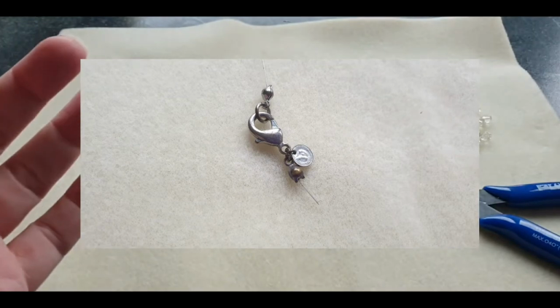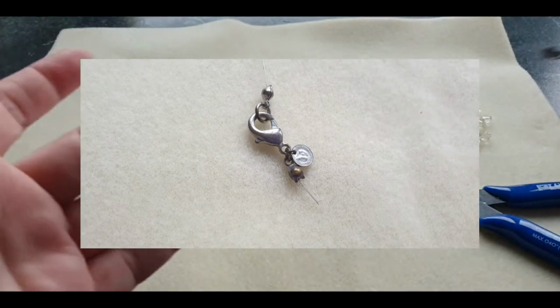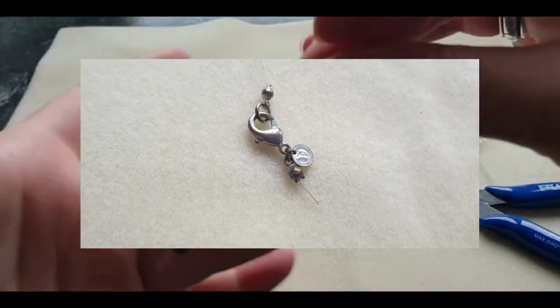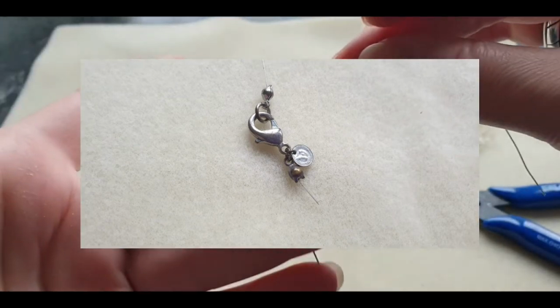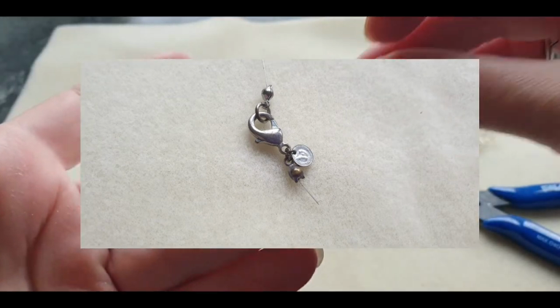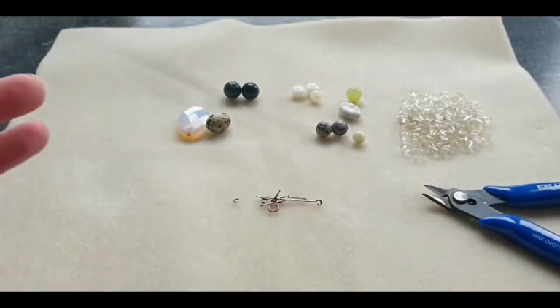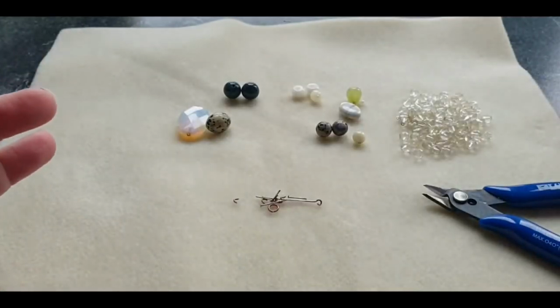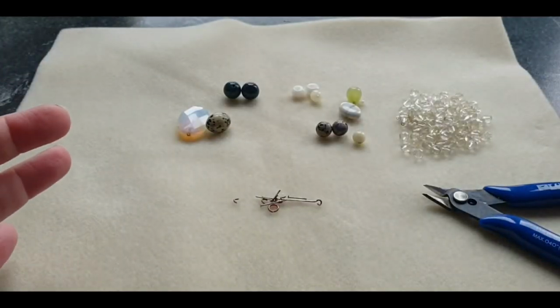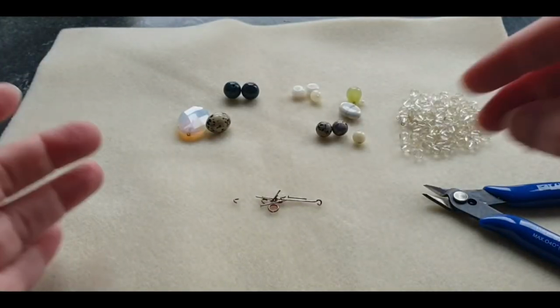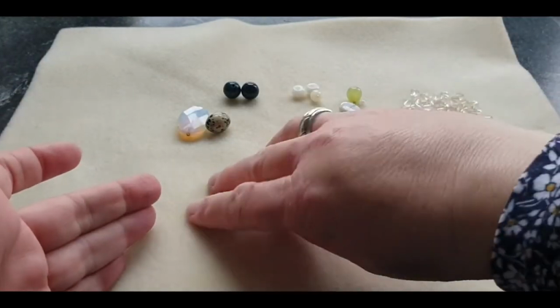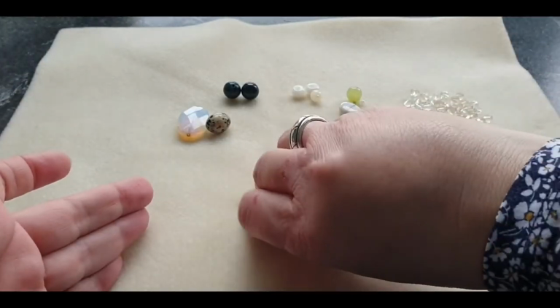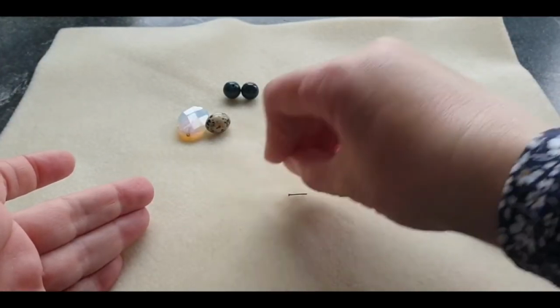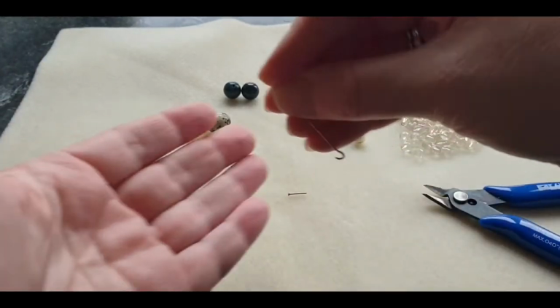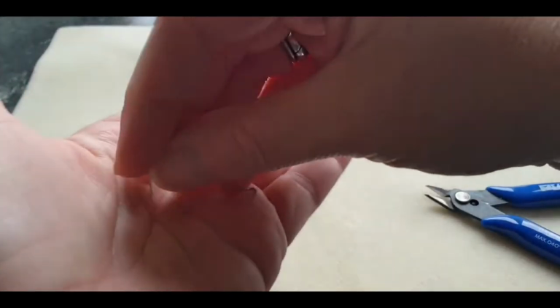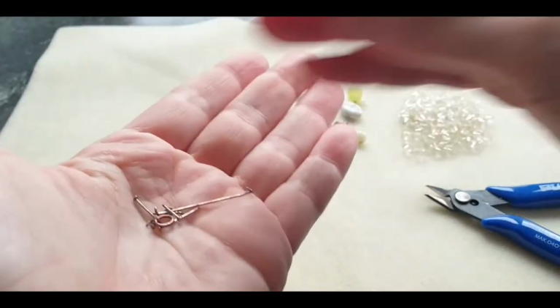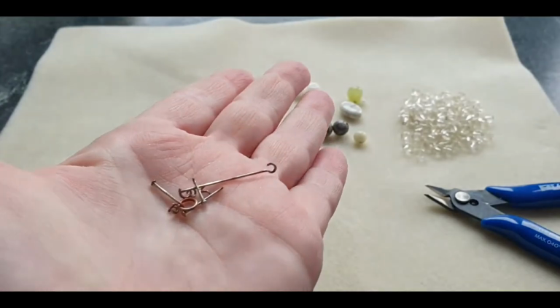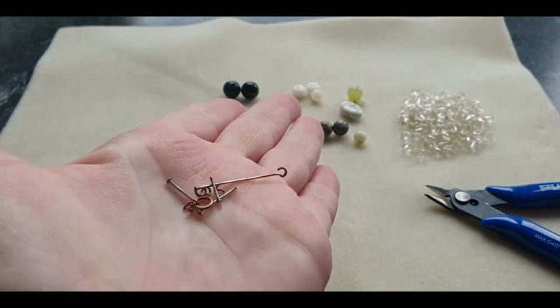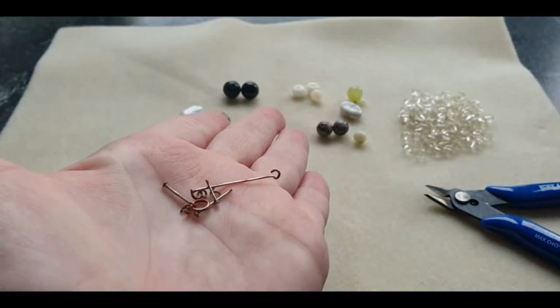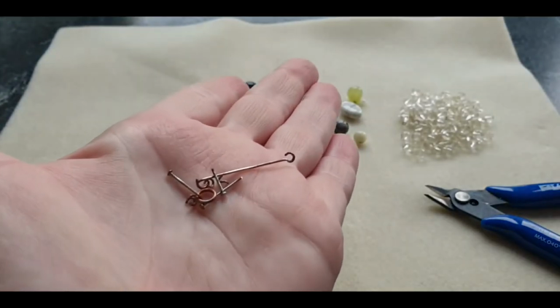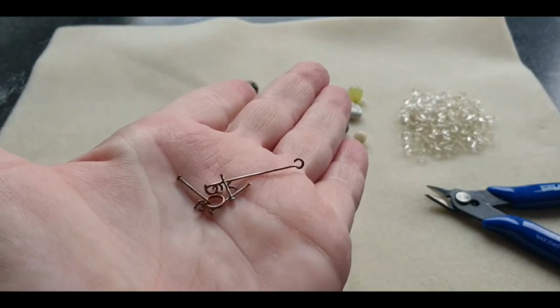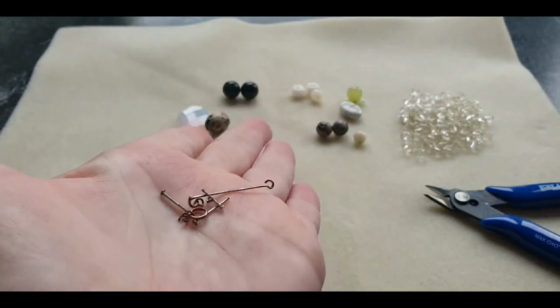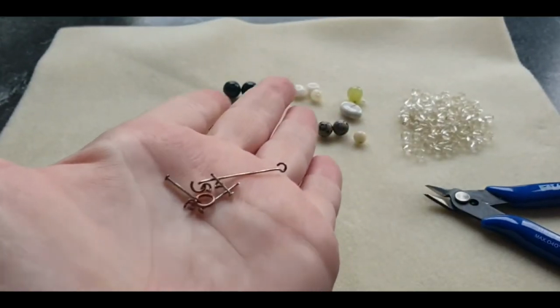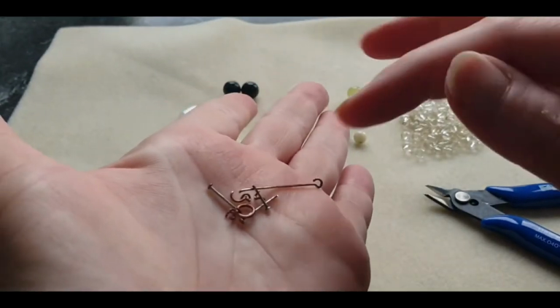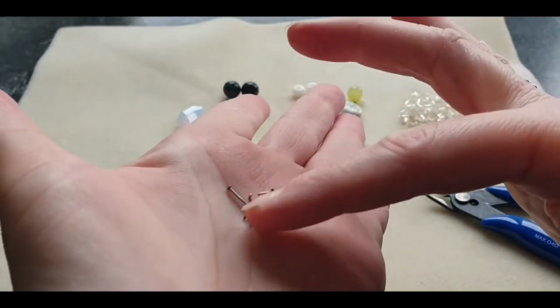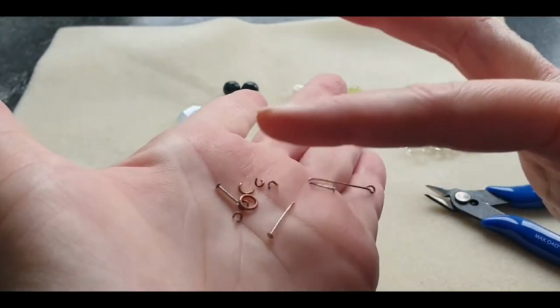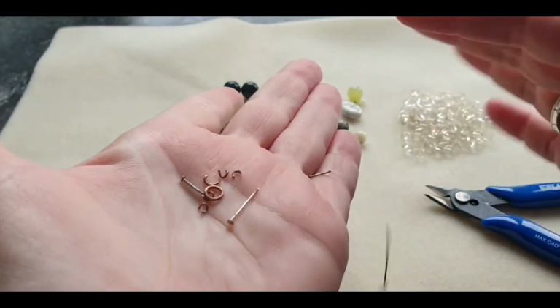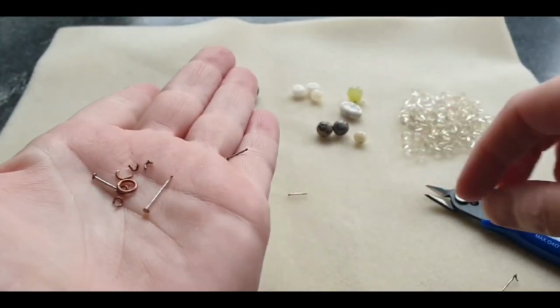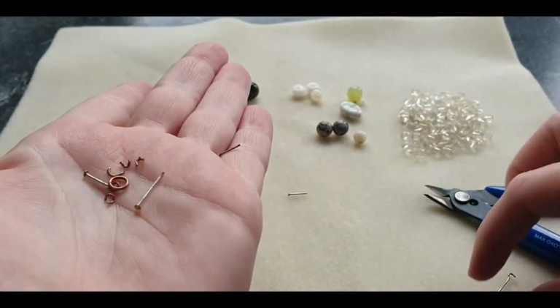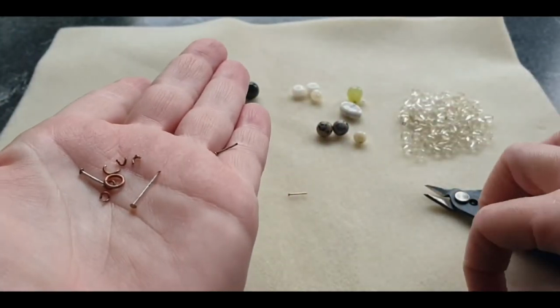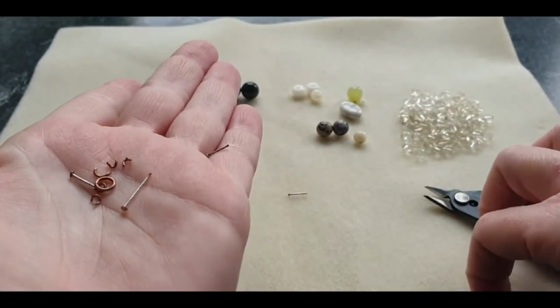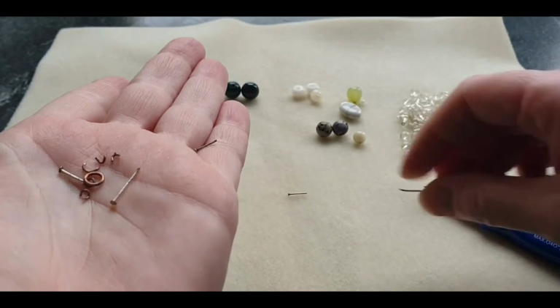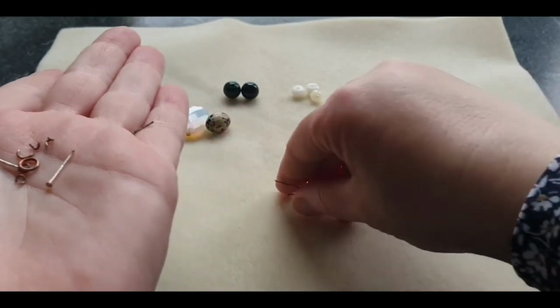I'll put a new clasp on it. As you can see with these, they were all rusted, so tarnished and rusted — so they're no good either.